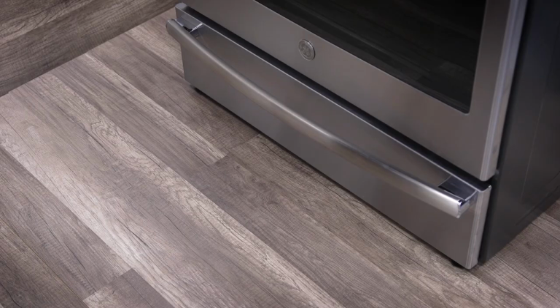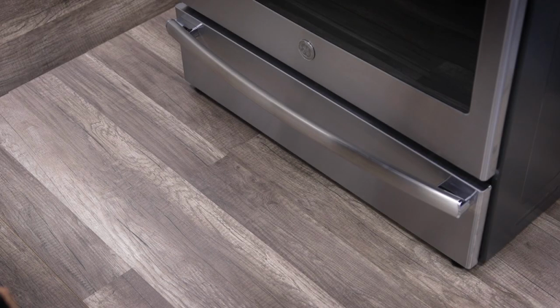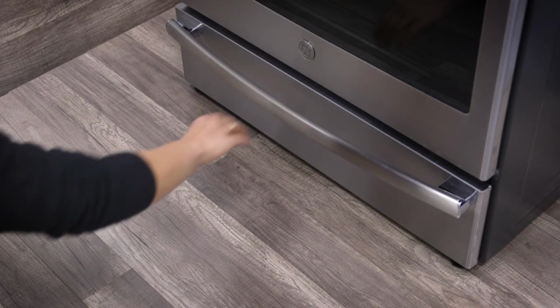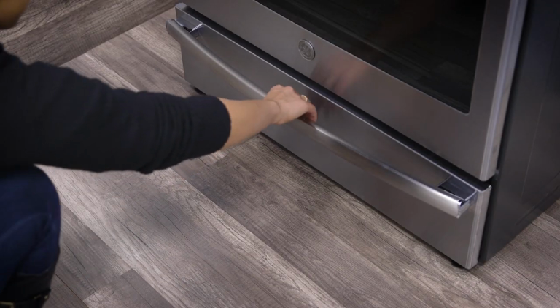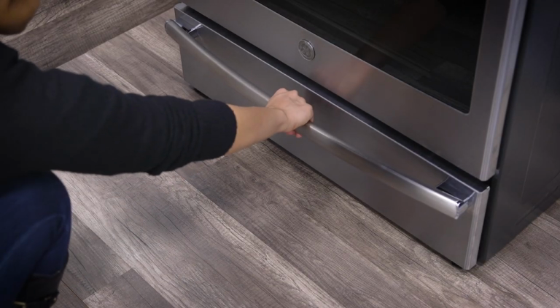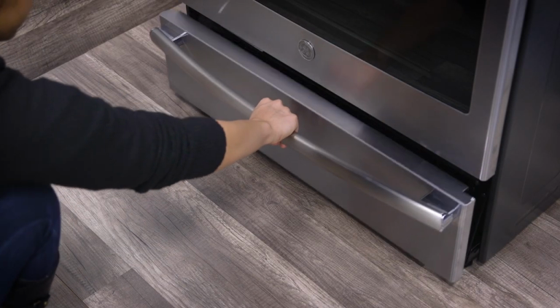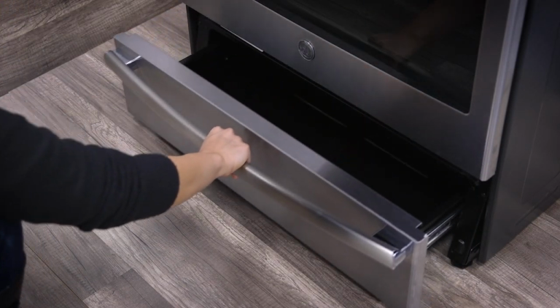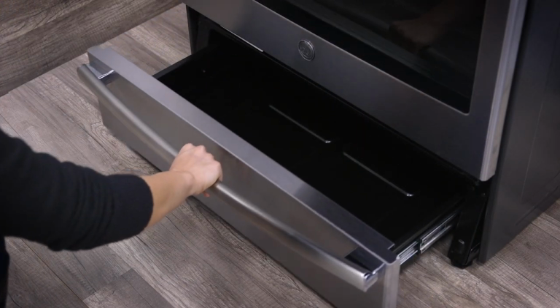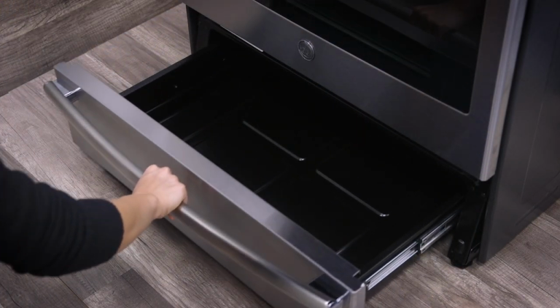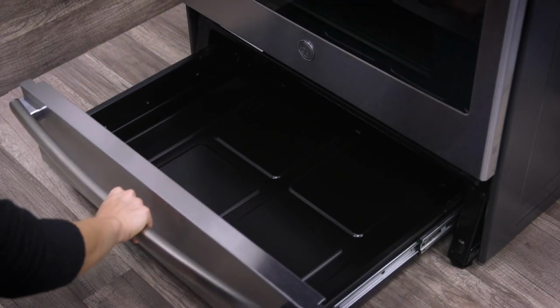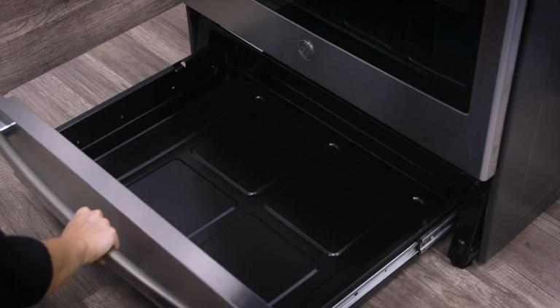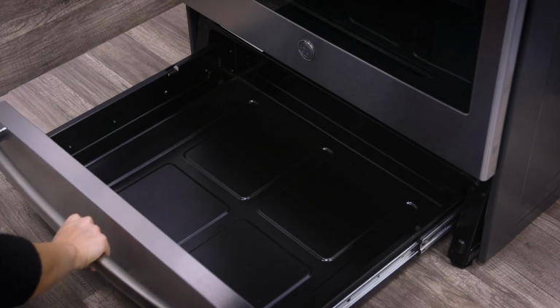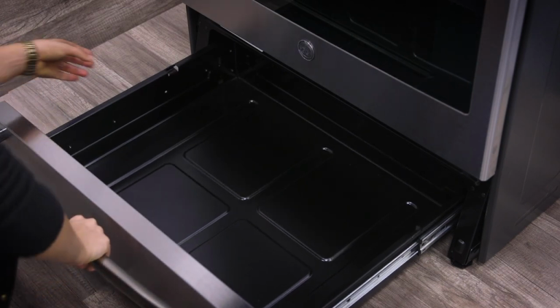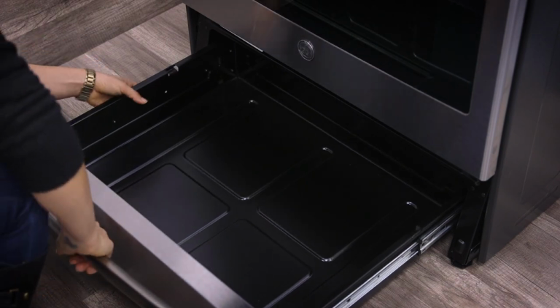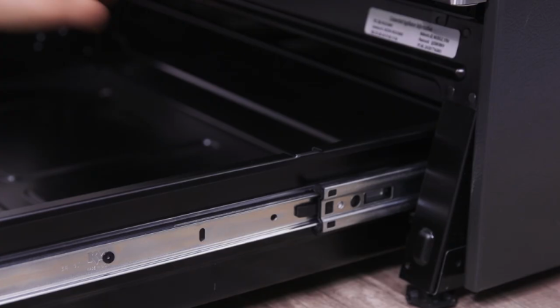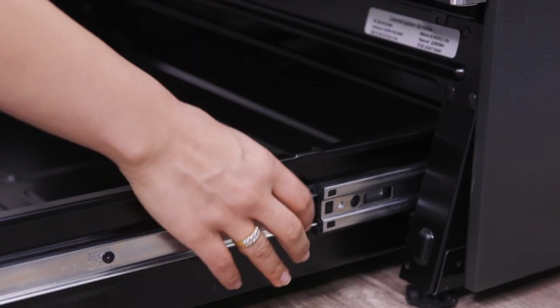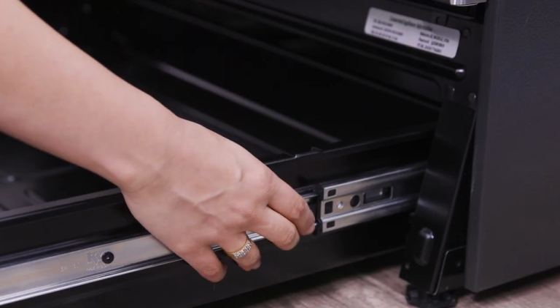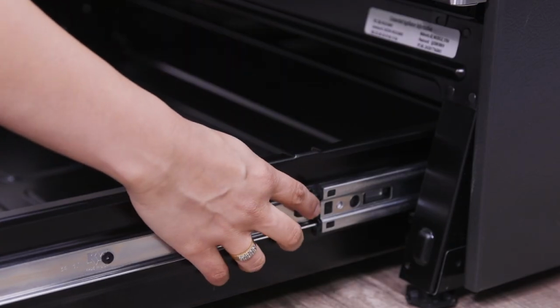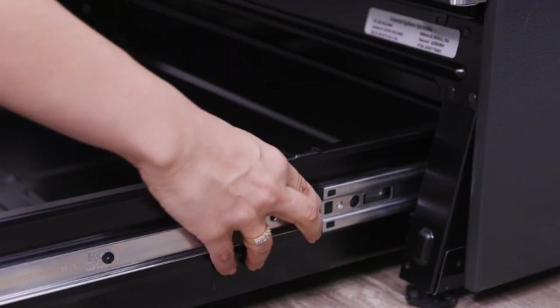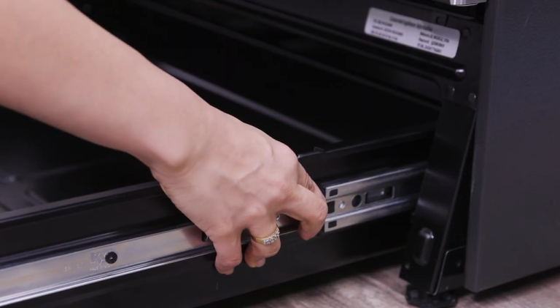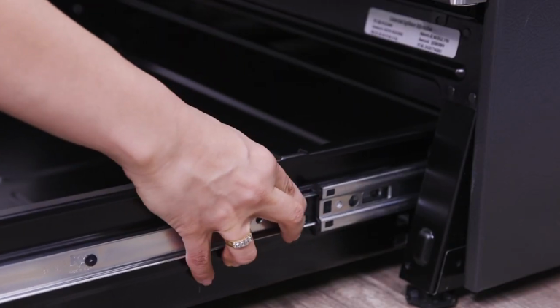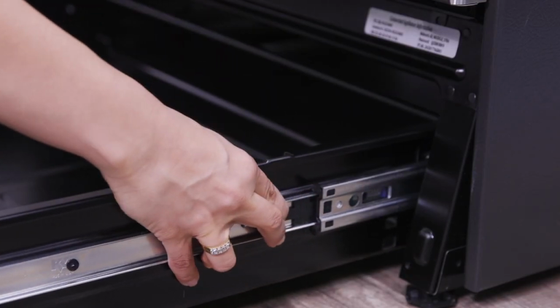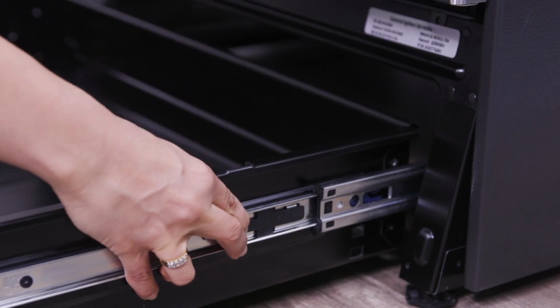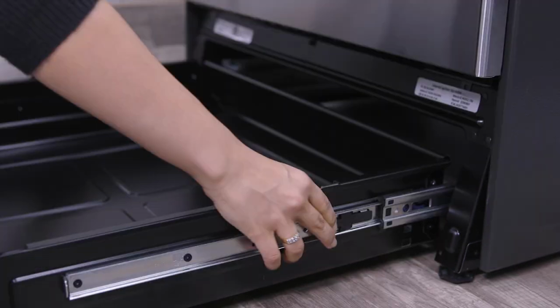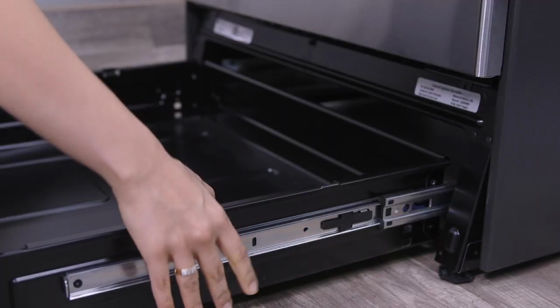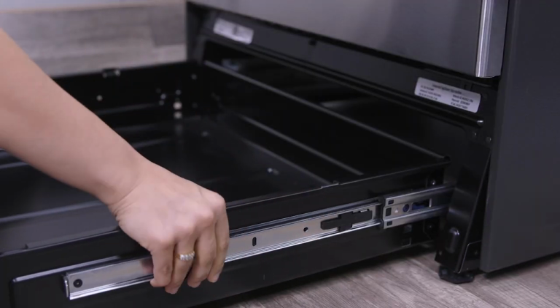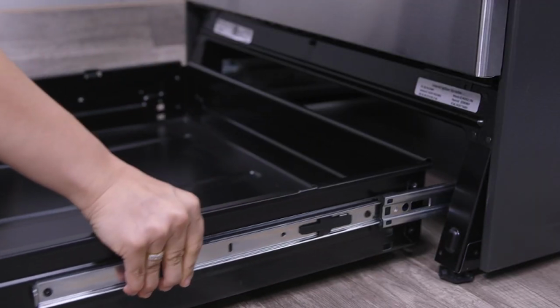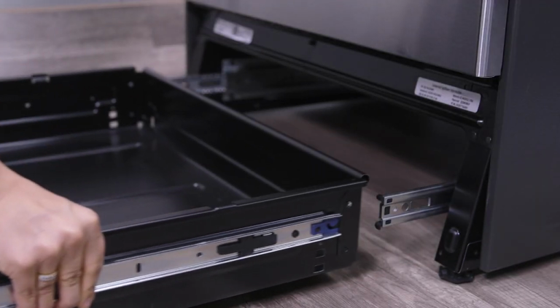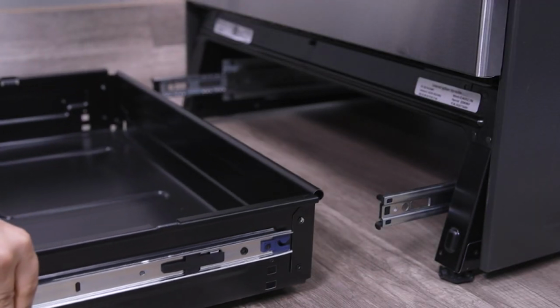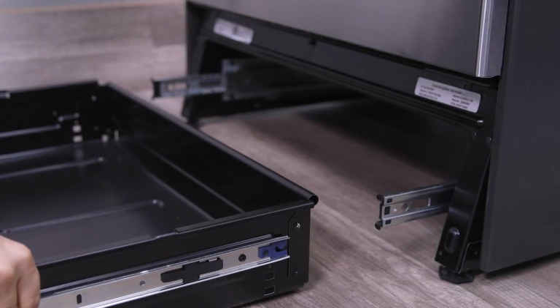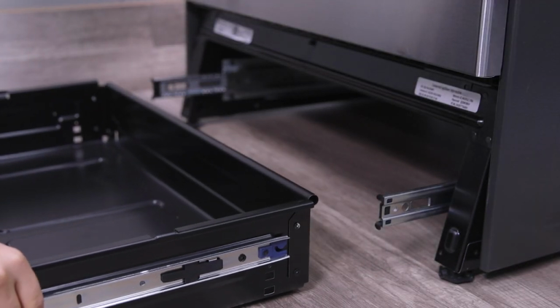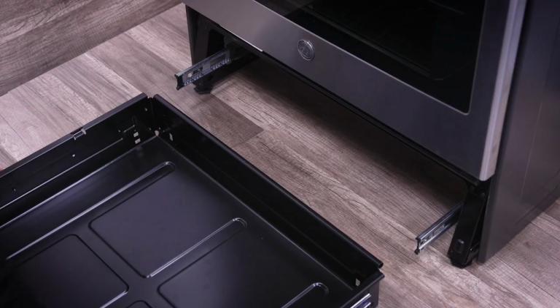To remove your storage drawer, pull the drawer straight out until it stops. Now, while pressing the left rail release and right rail release inward, simply pull the drawer forward and out of the rails.